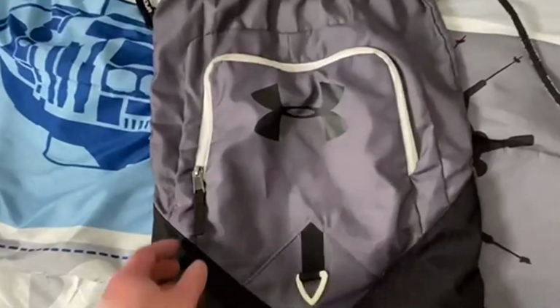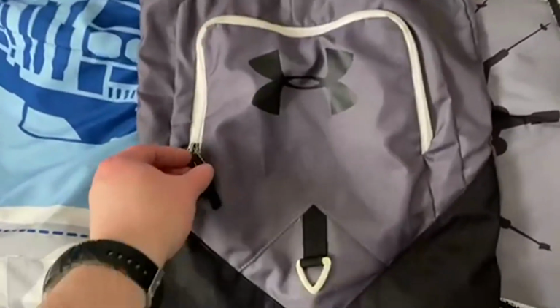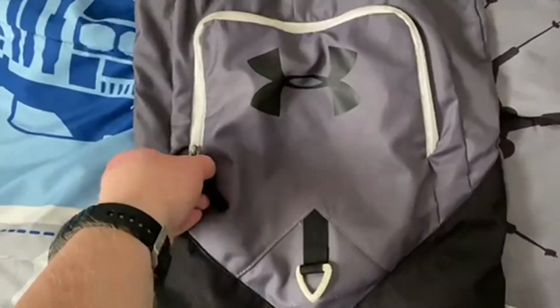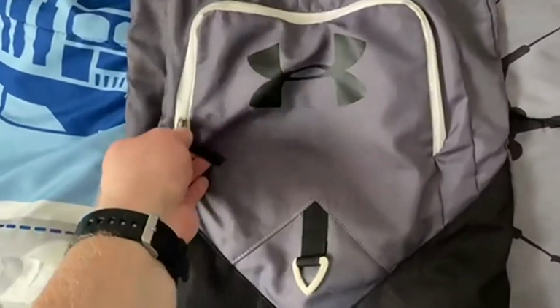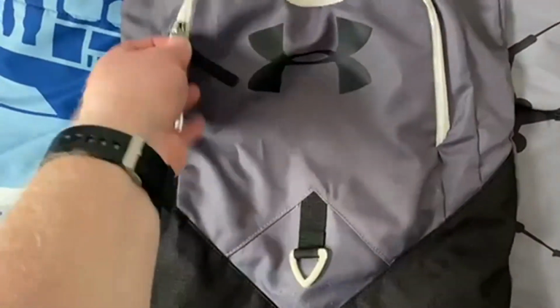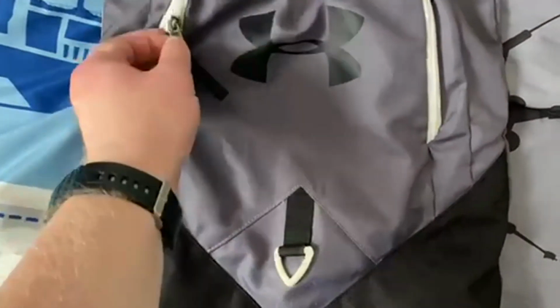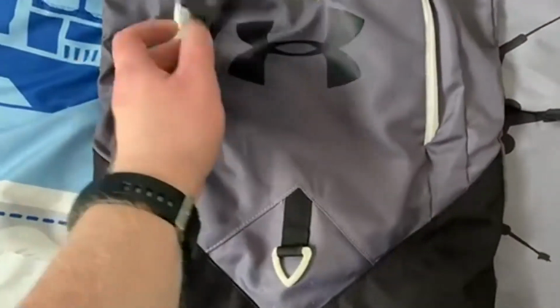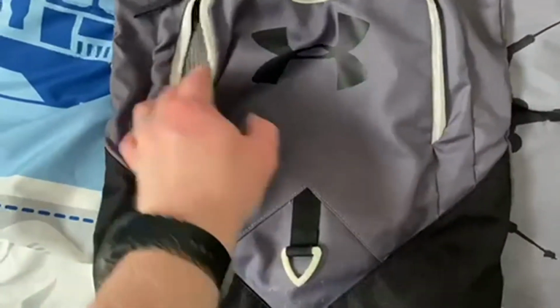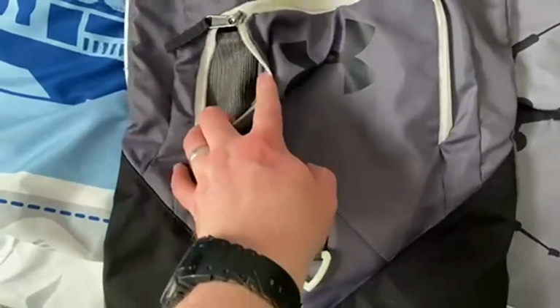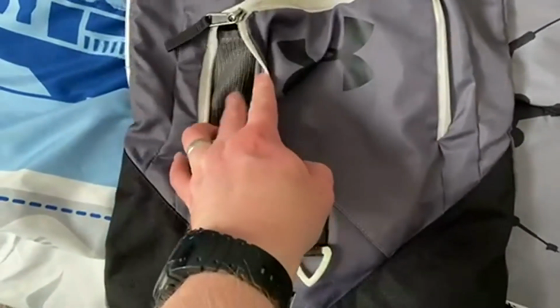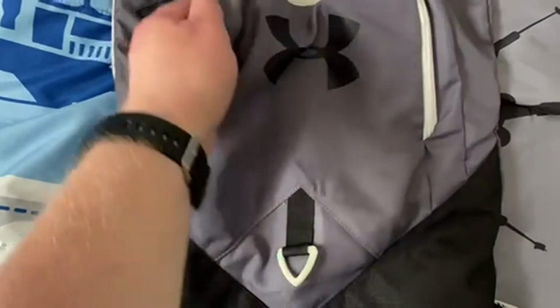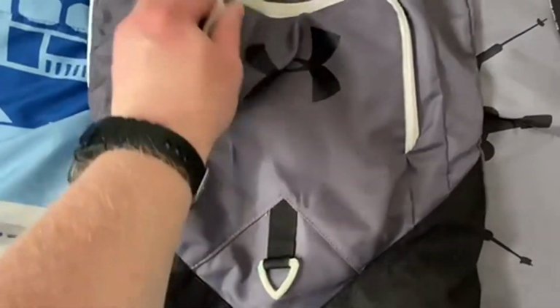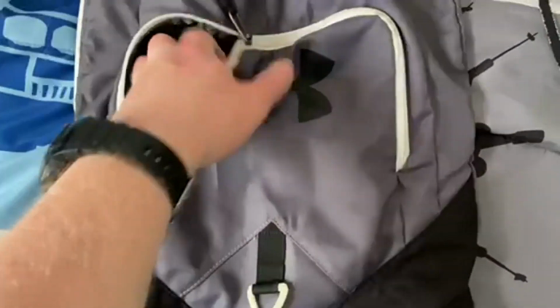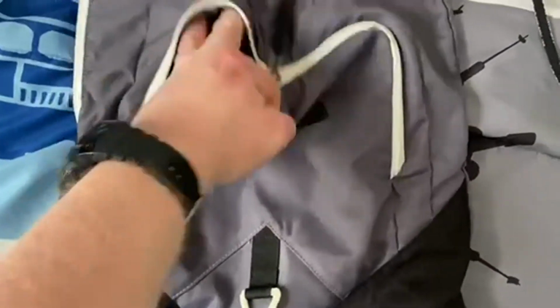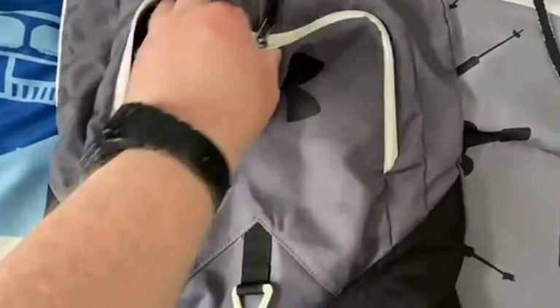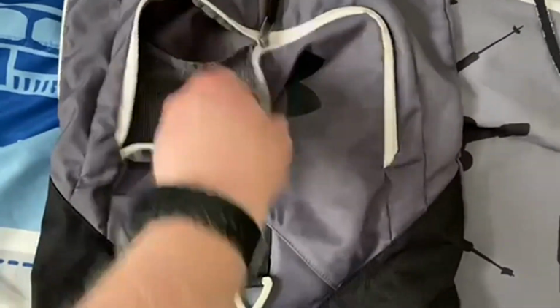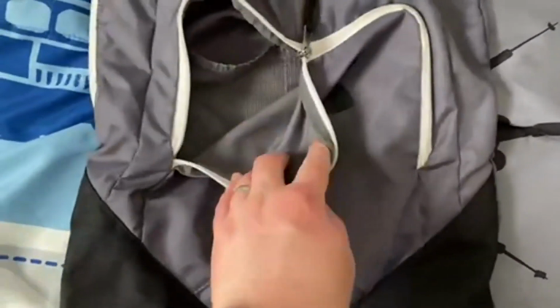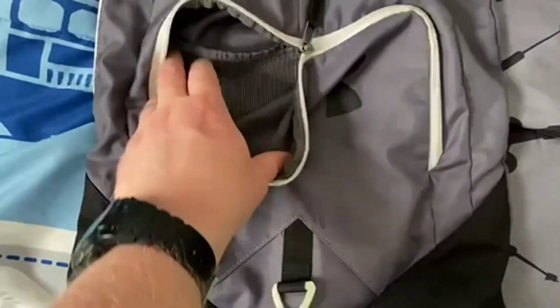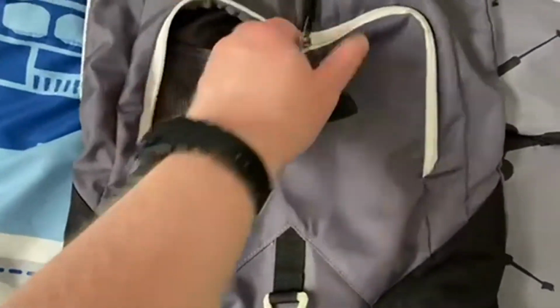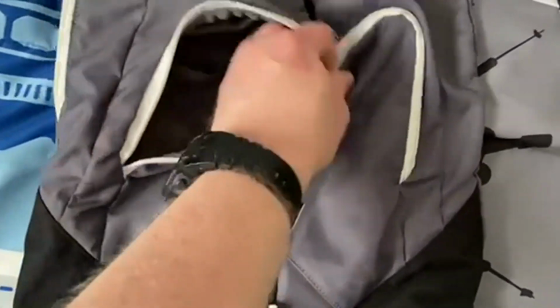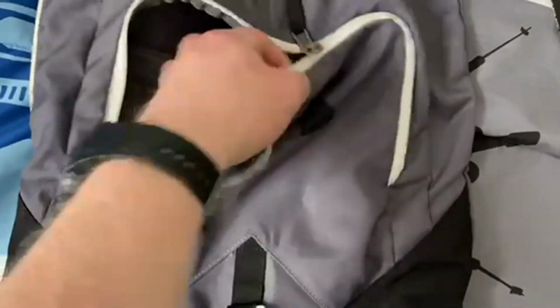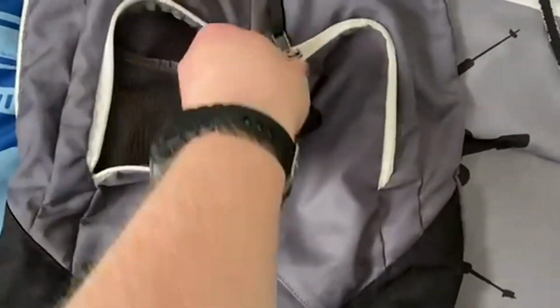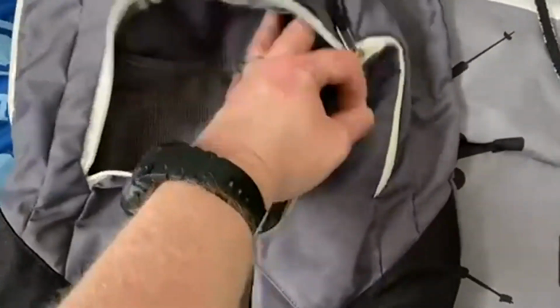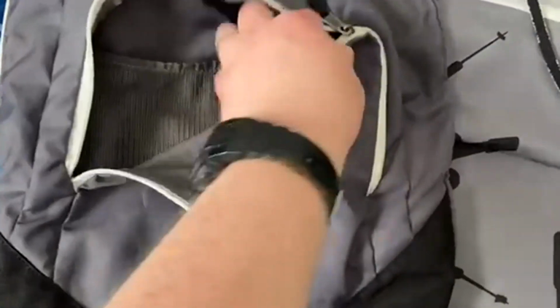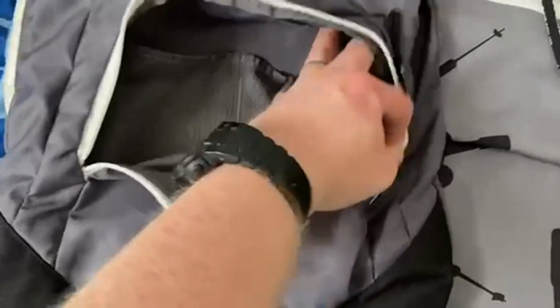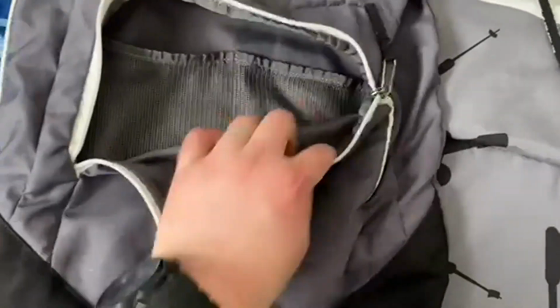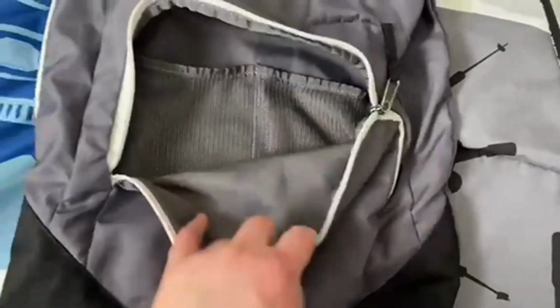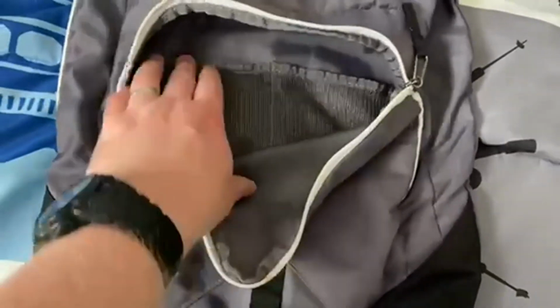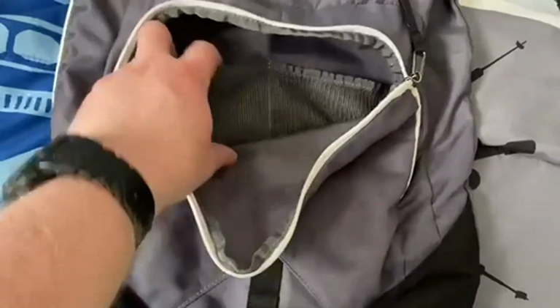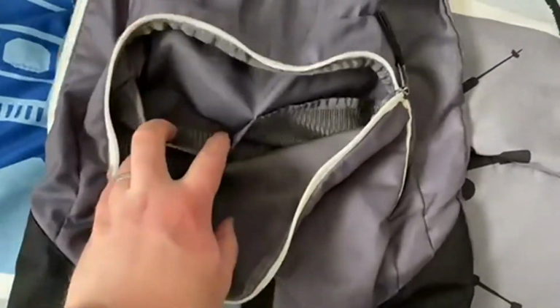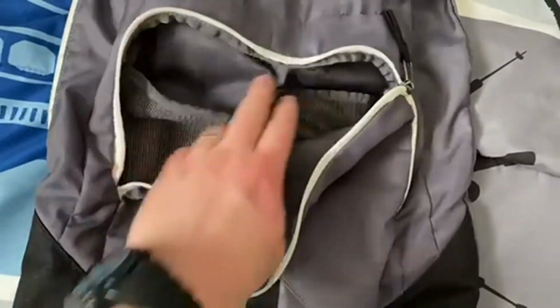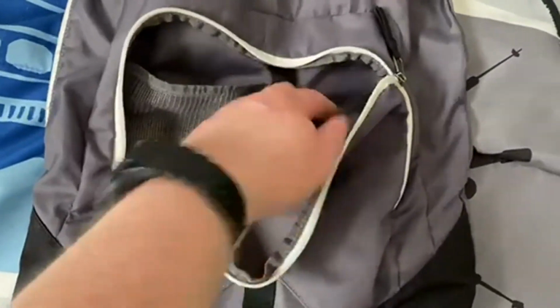Today we're going to be talking about the Under Armour Undeniable Sack Pack. This is actually a really good looking sack pack from Under Armour. I love the white and the gray and the black together.